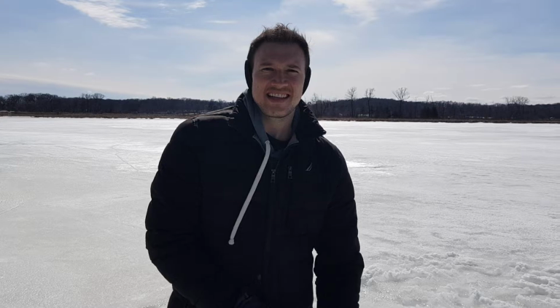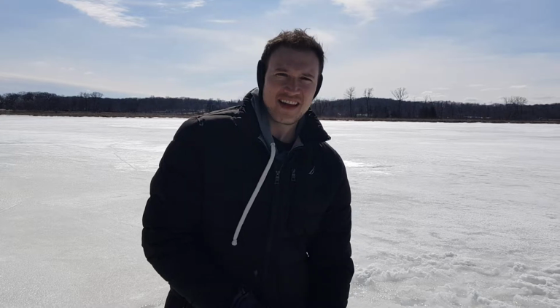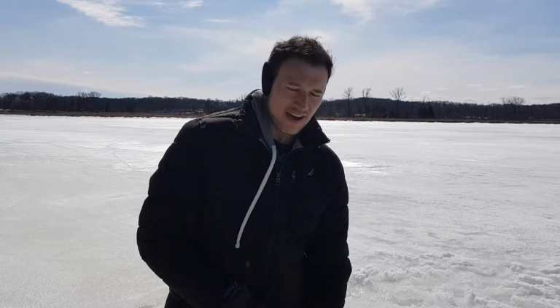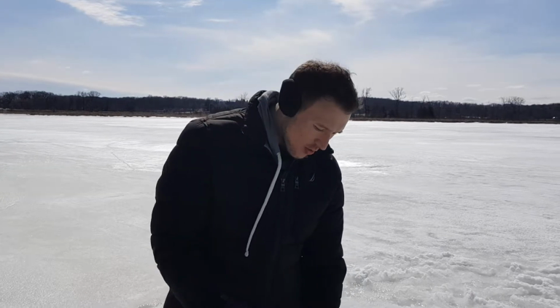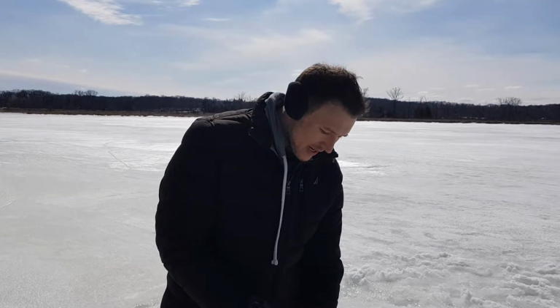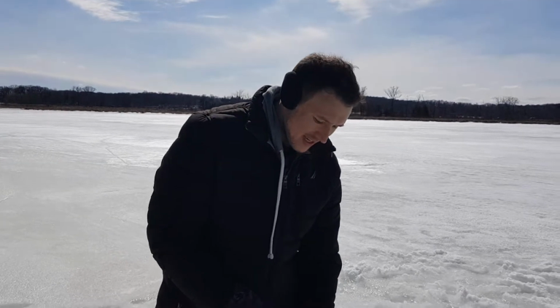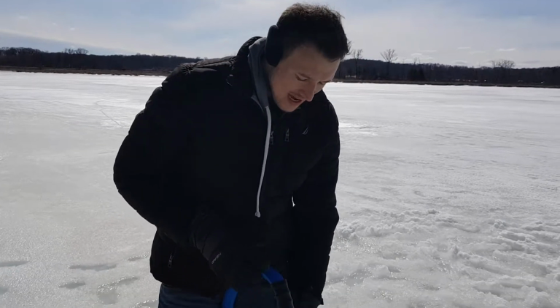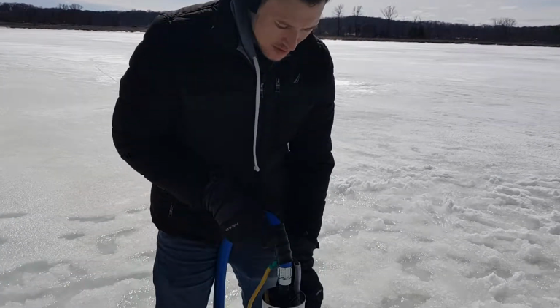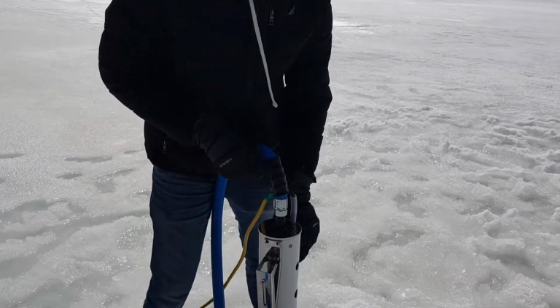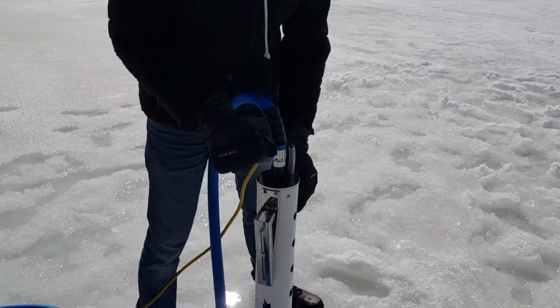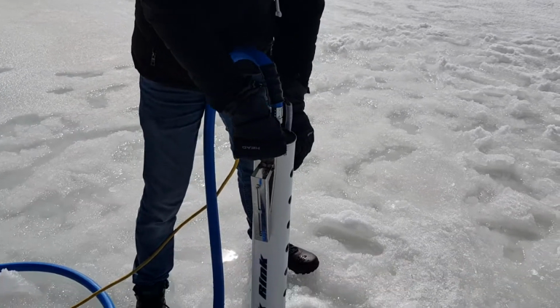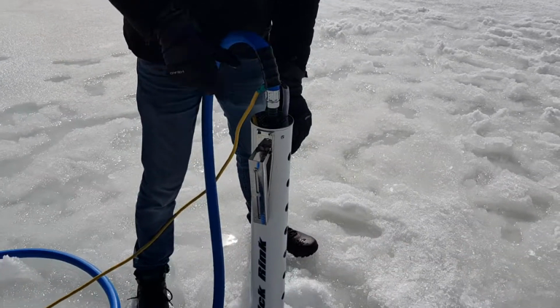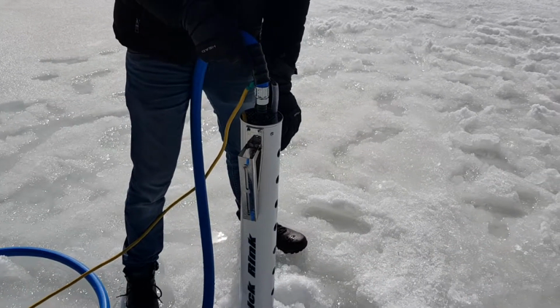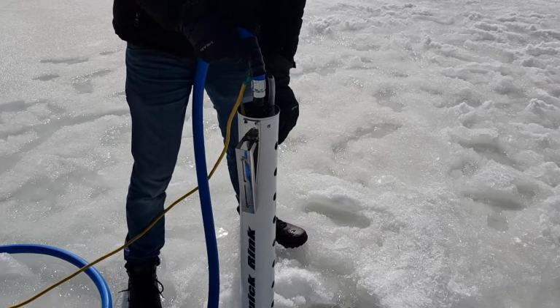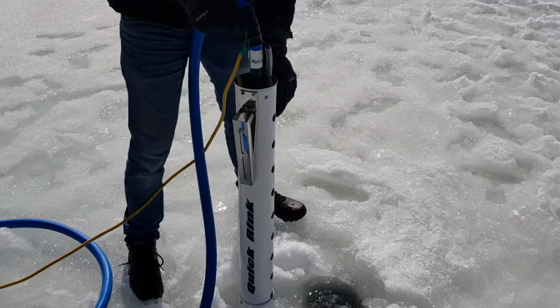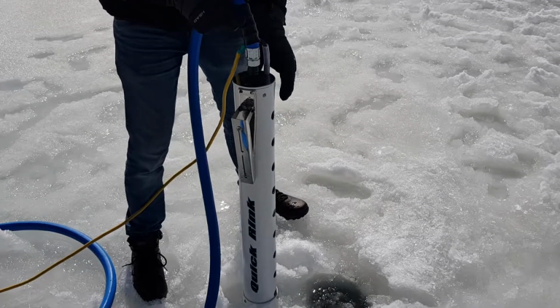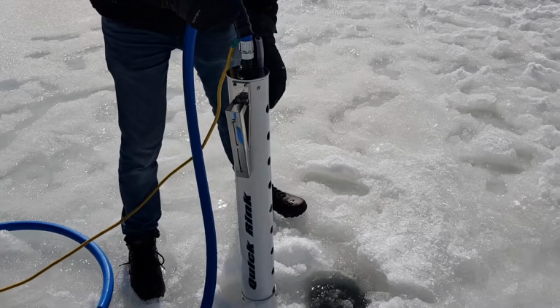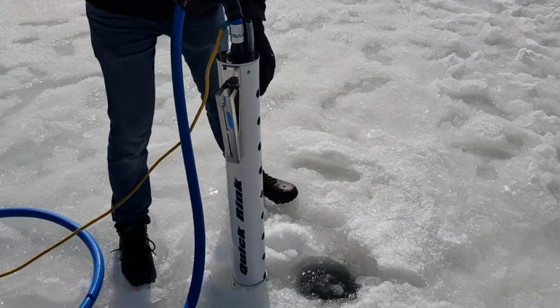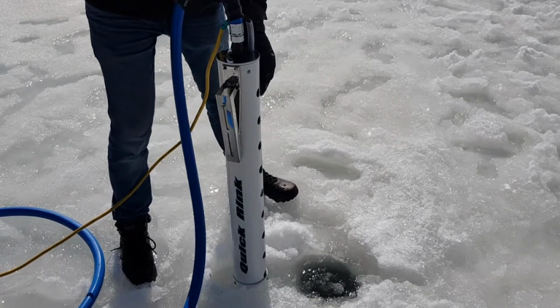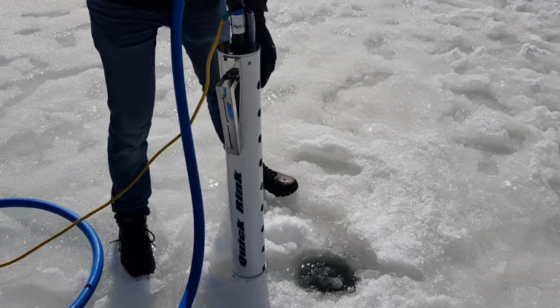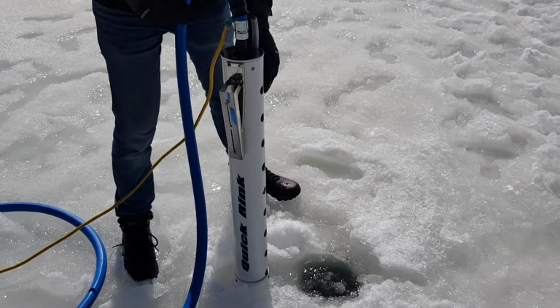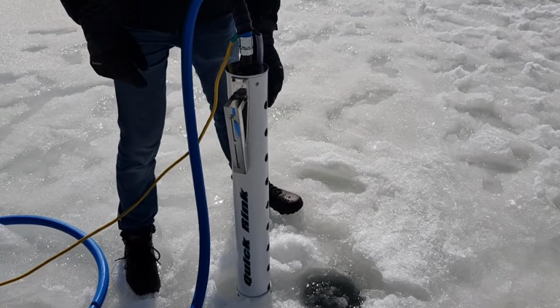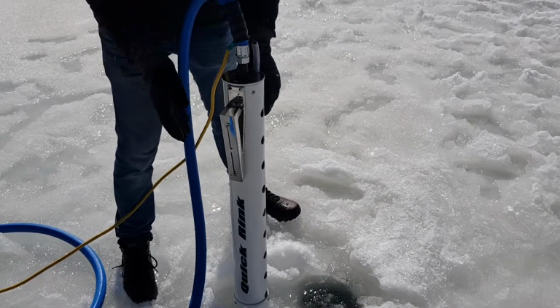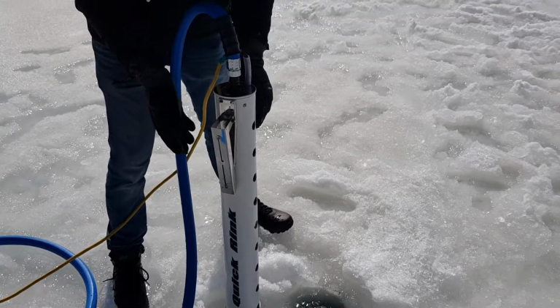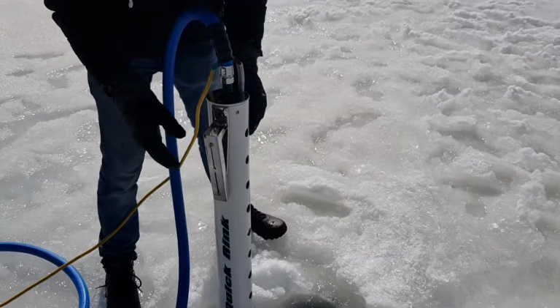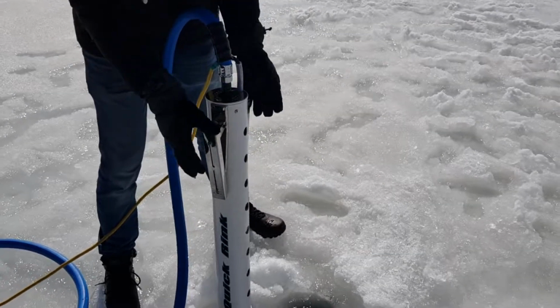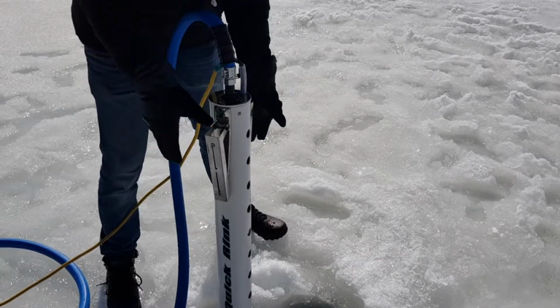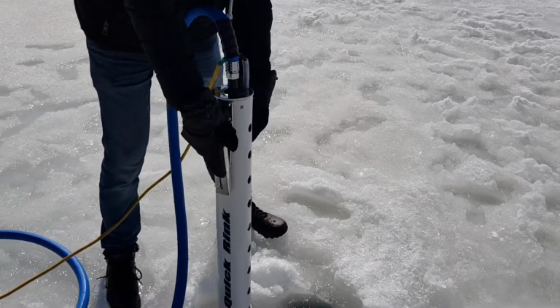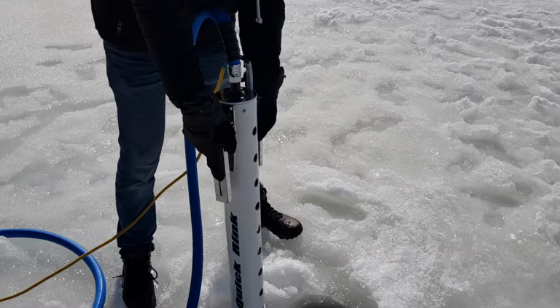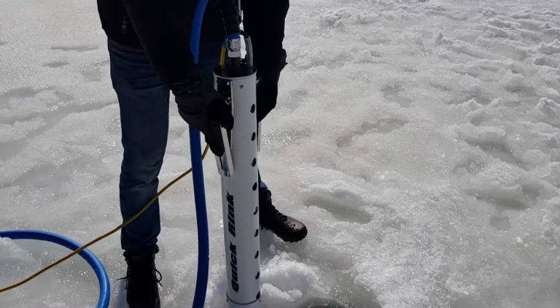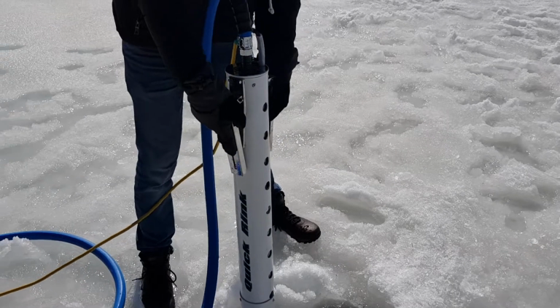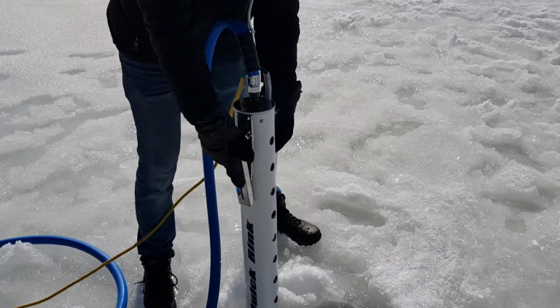Here today we have the Quick Rink. I'm just going to give you a really quick overview of how this works and how you do some setup here. It's really convenient — it comes in just a small compact package.